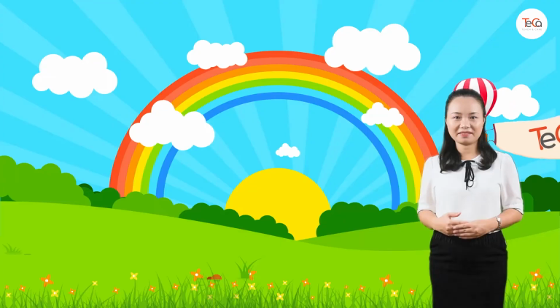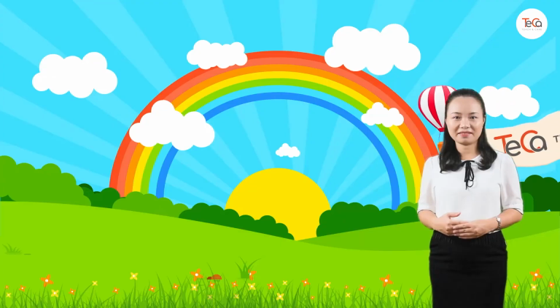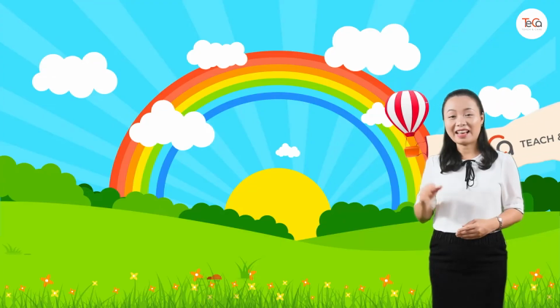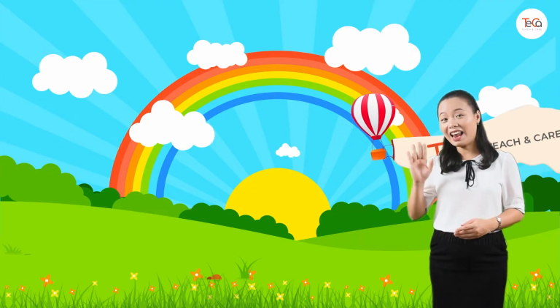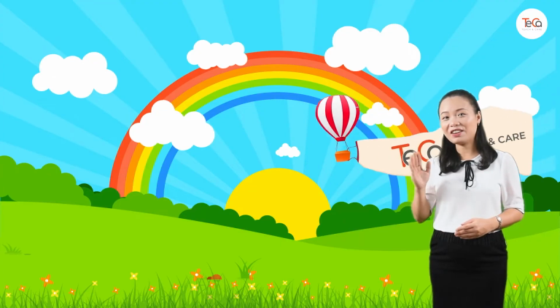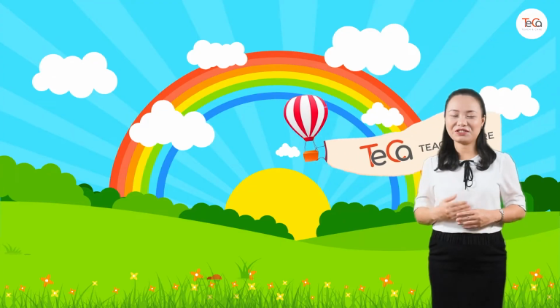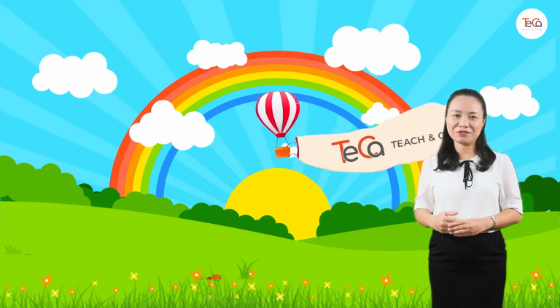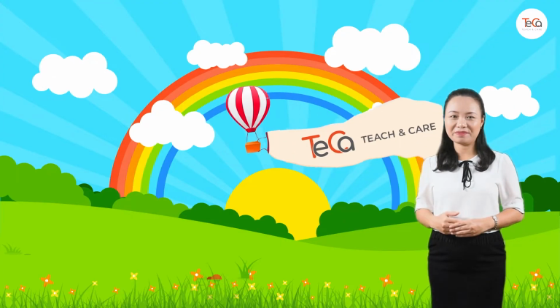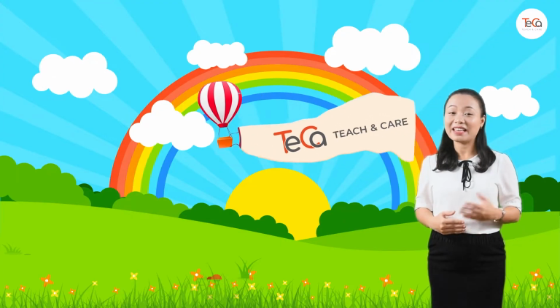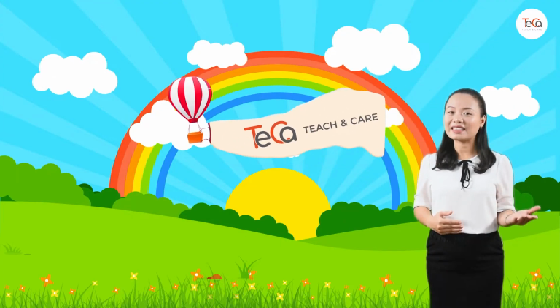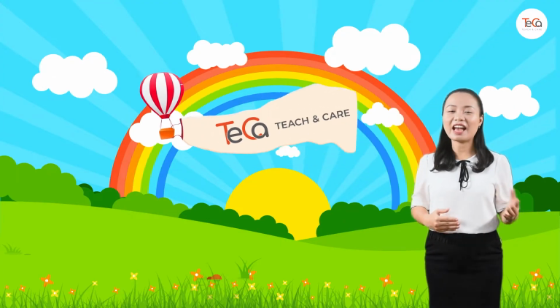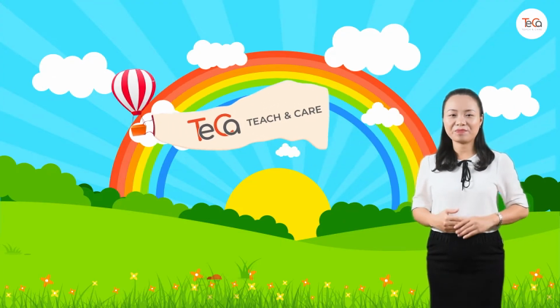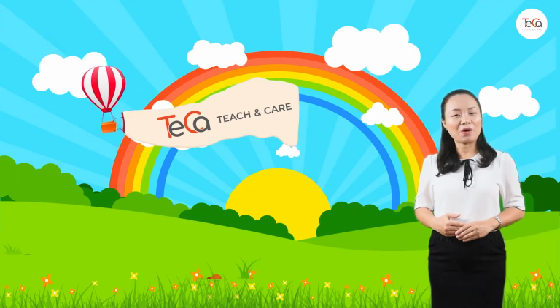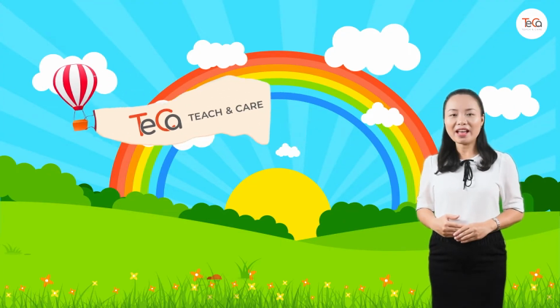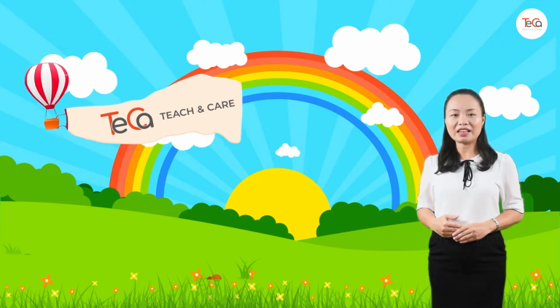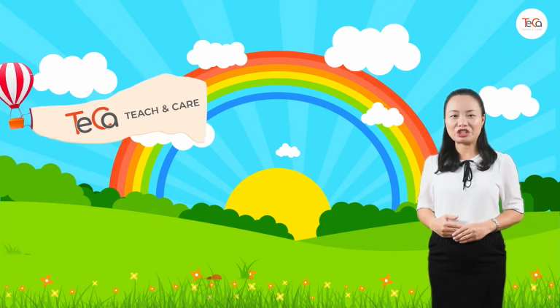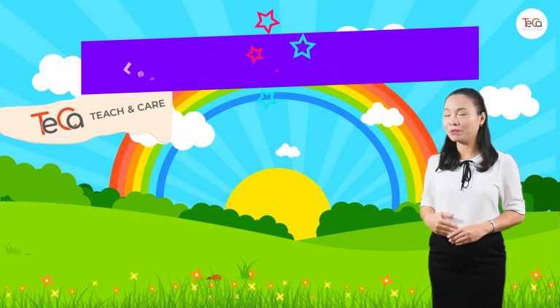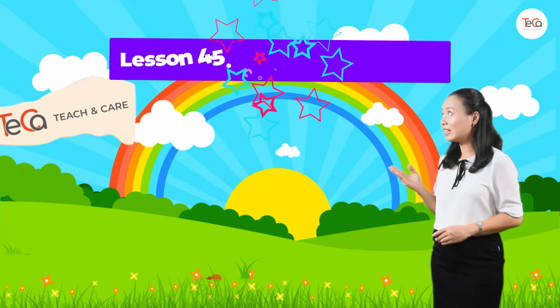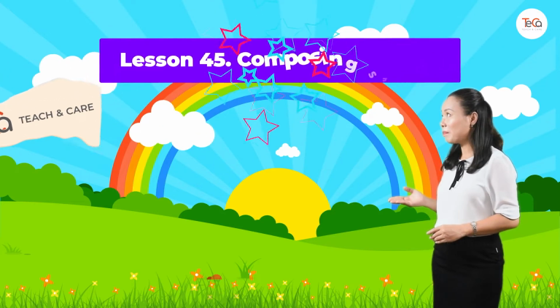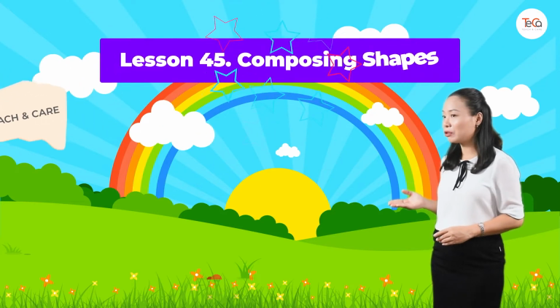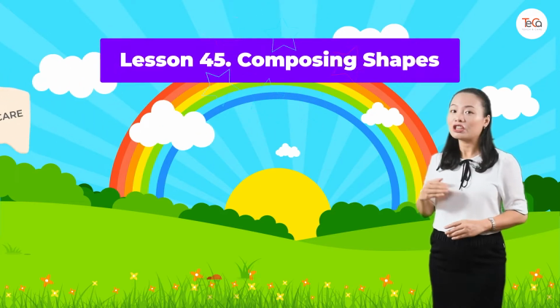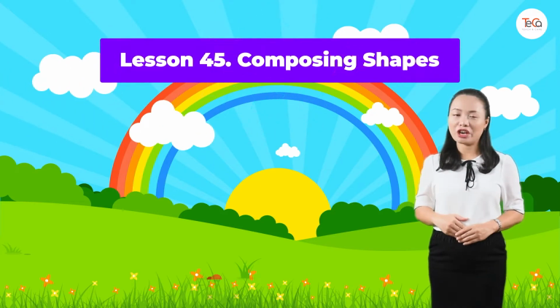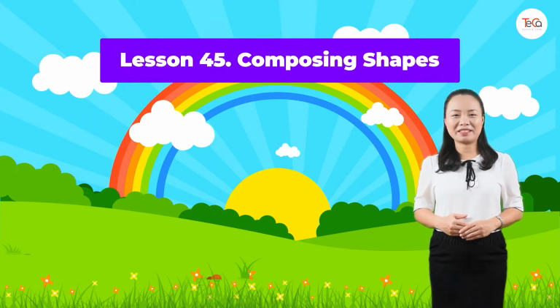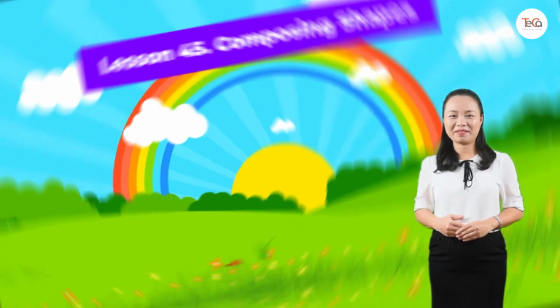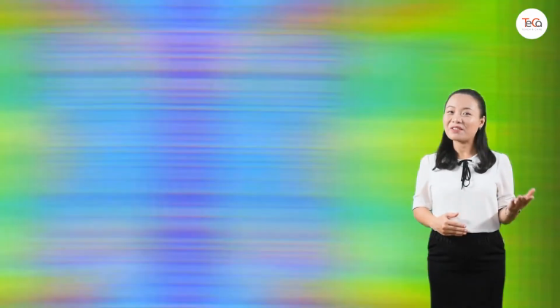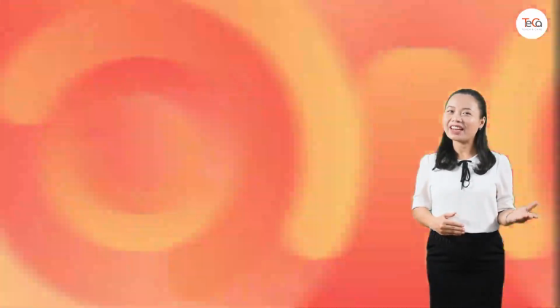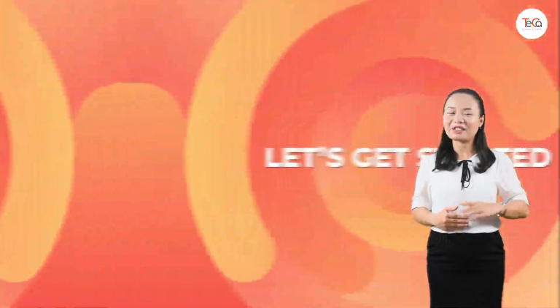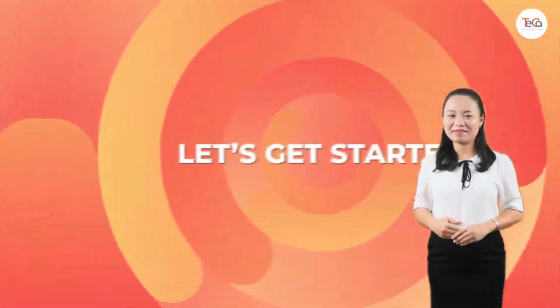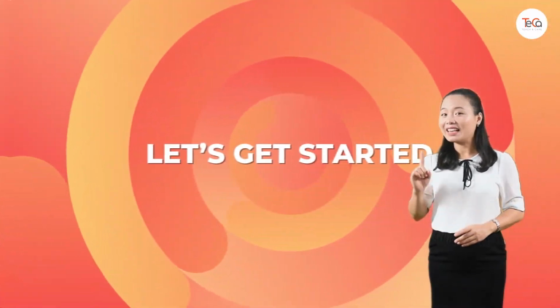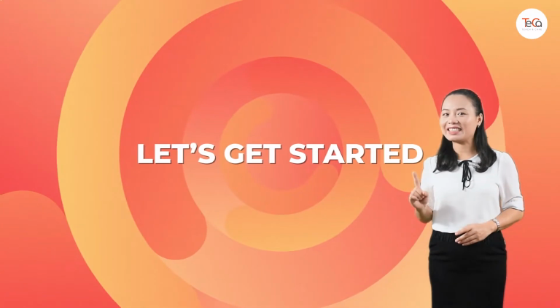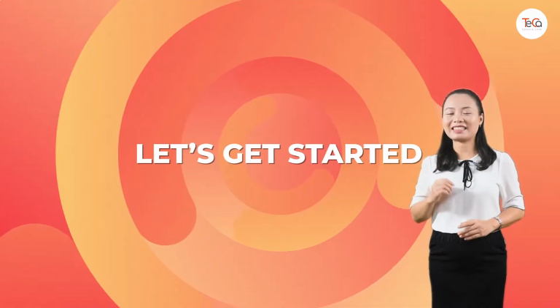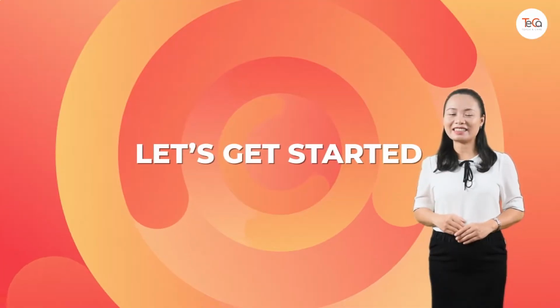Hello children, today we are learning to compose shapes. Ready? Let's get started.